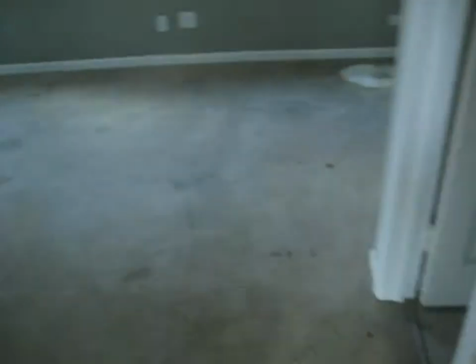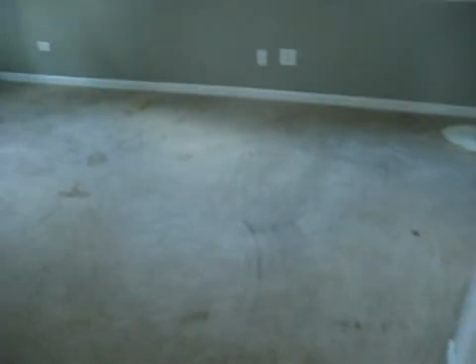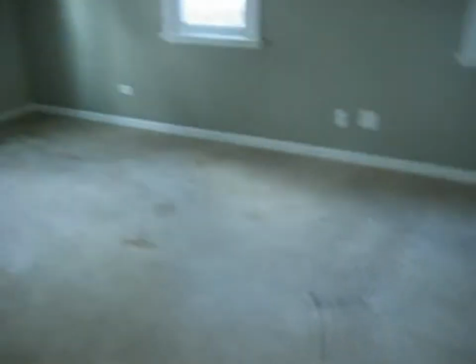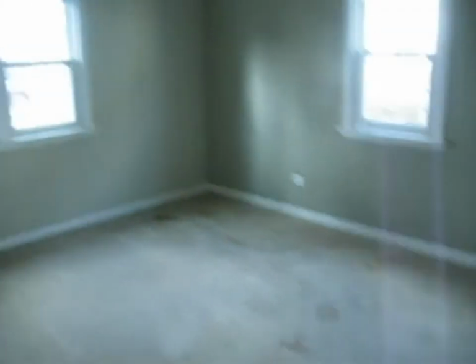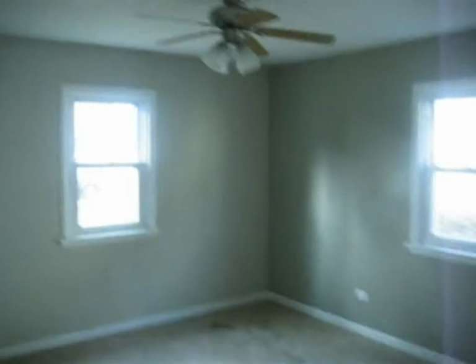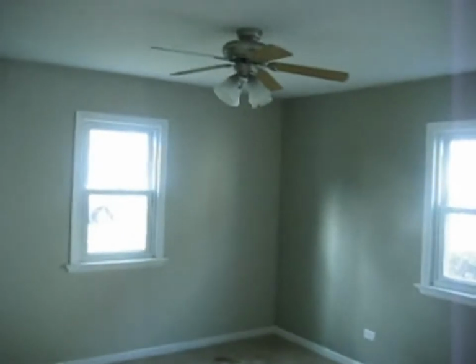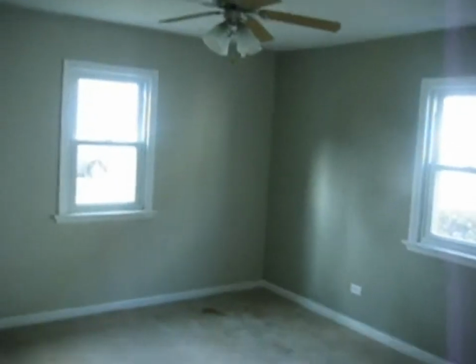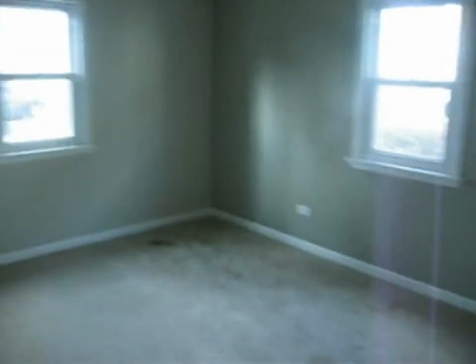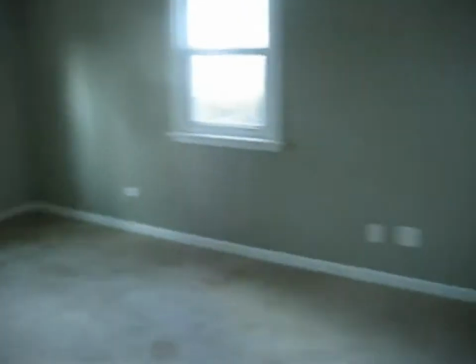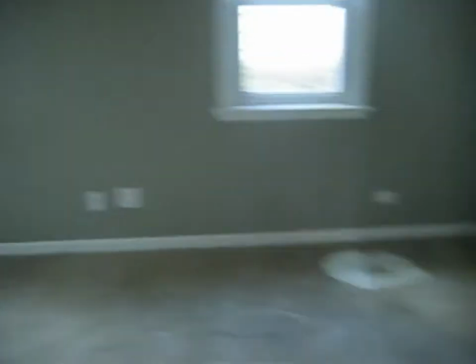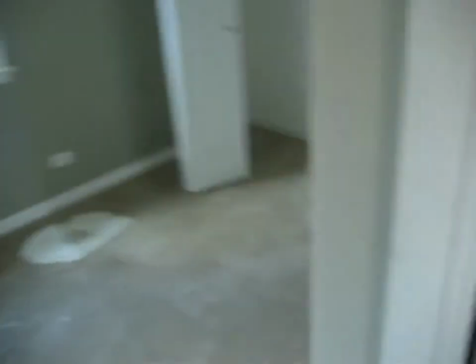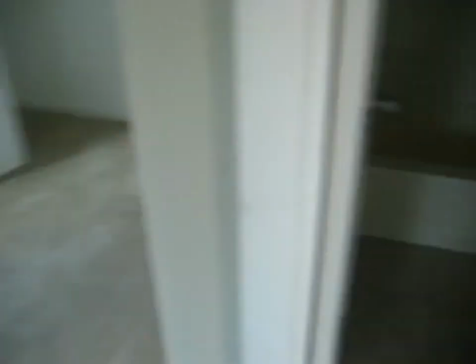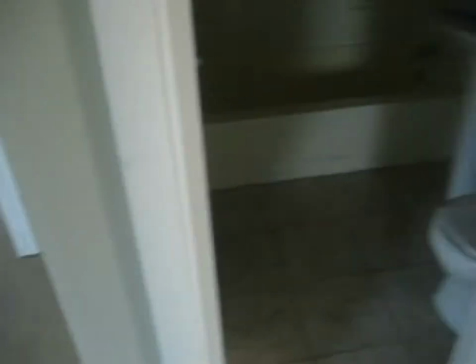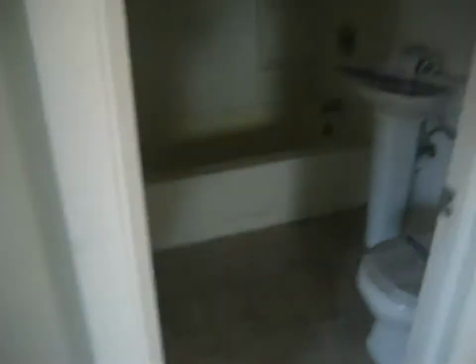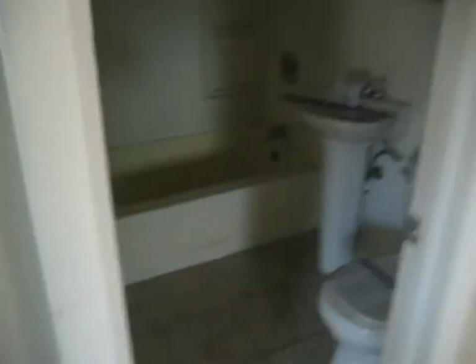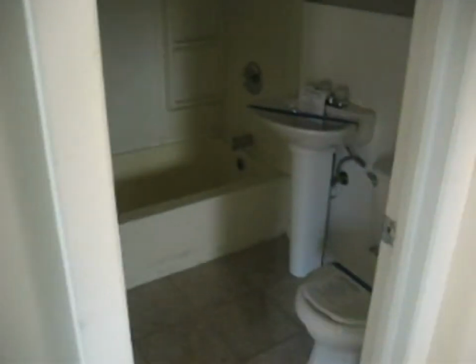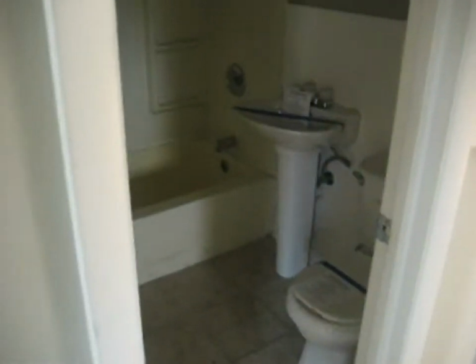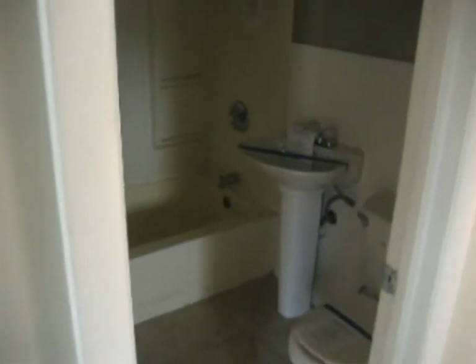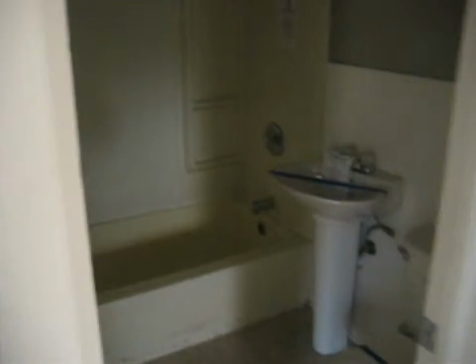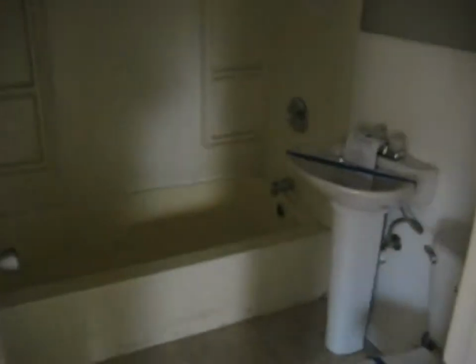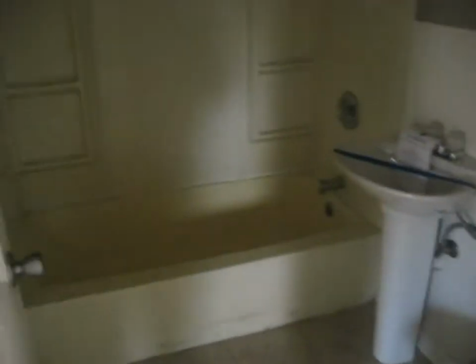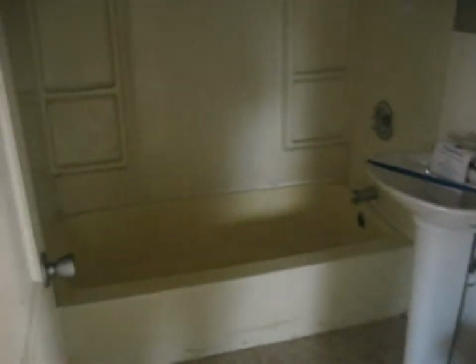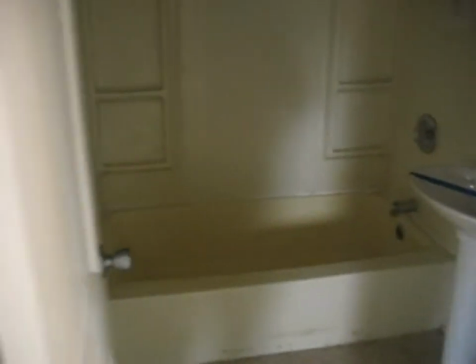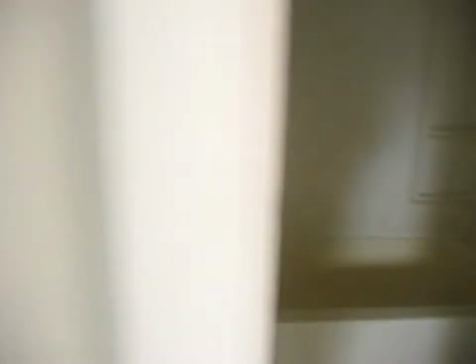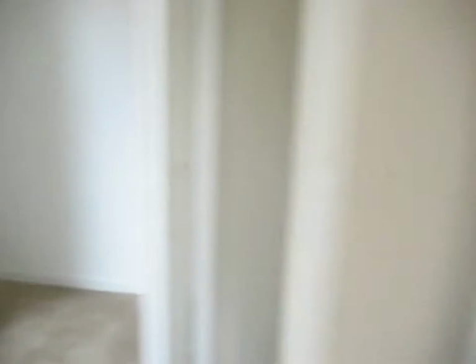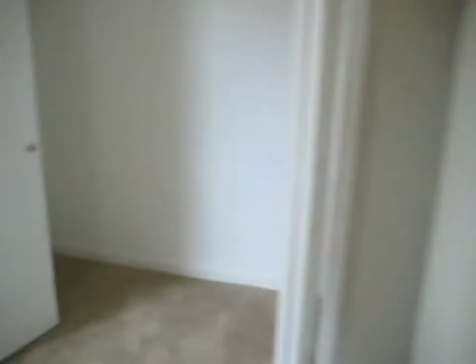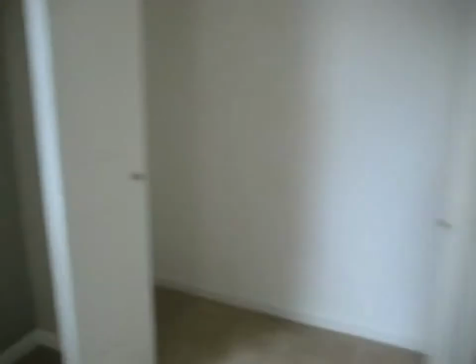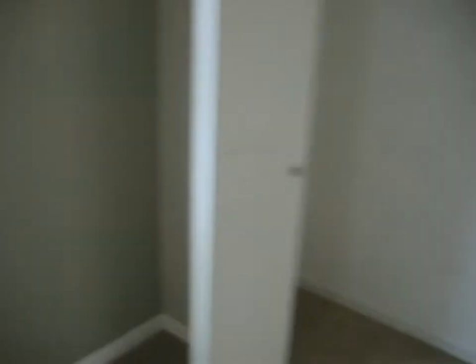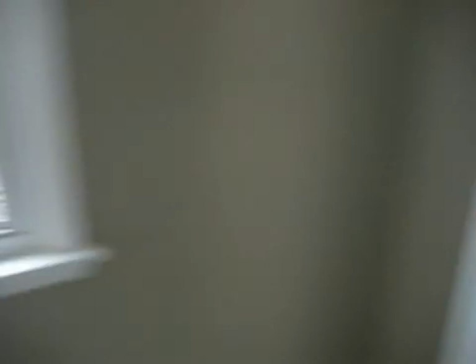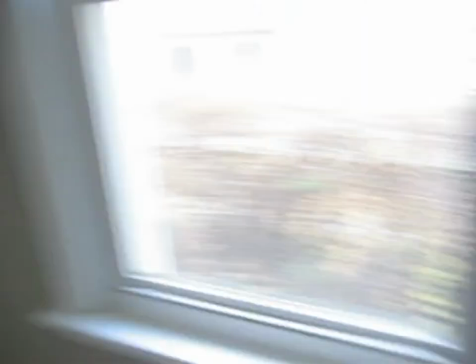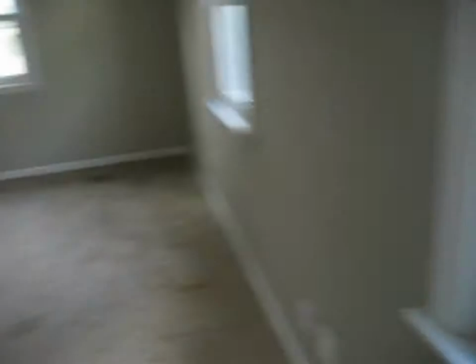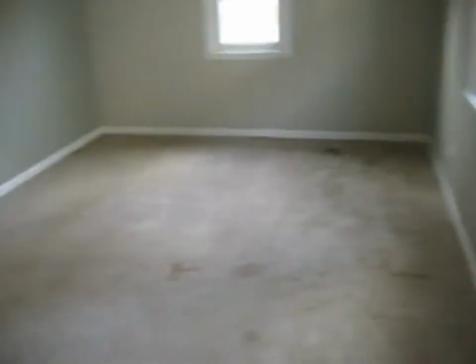Master bedroom, carpeted with a ceiling fan. We do have a private master bath with toilet, sink, and tub. Closet — I'll give you a full length view.